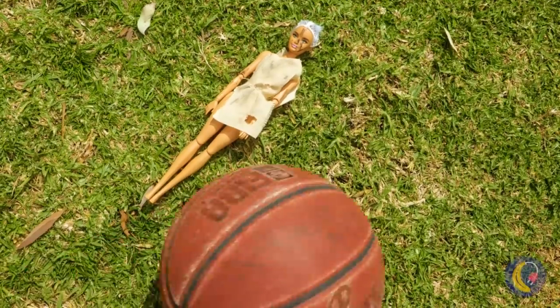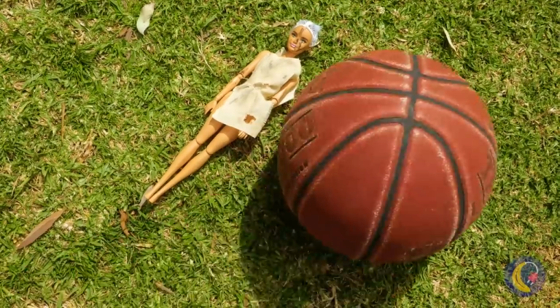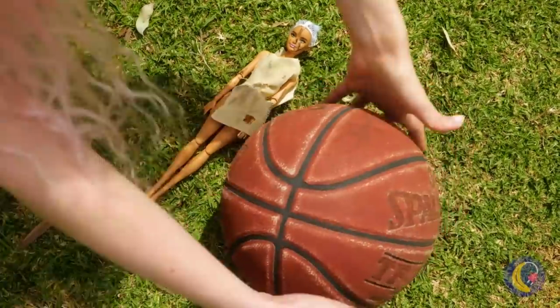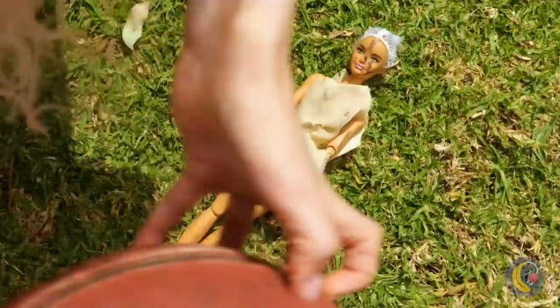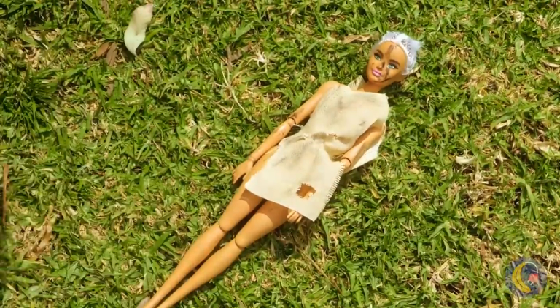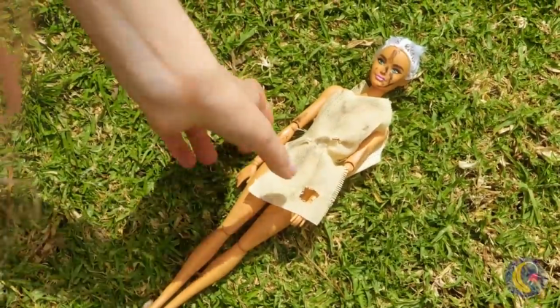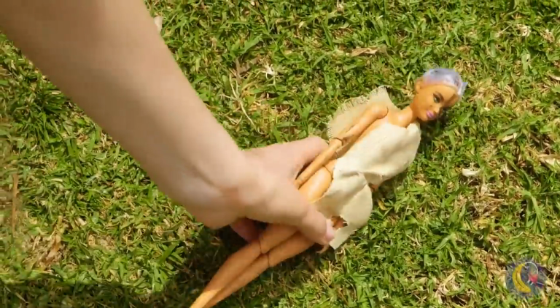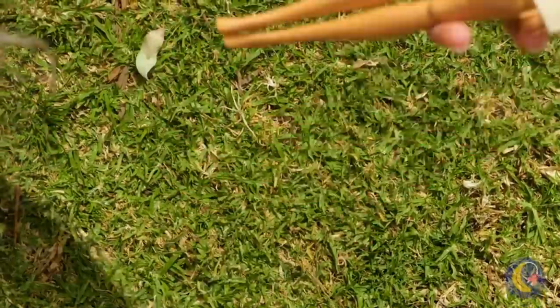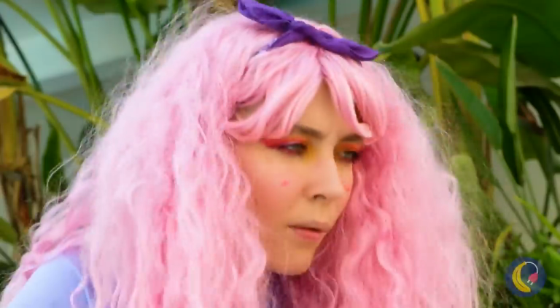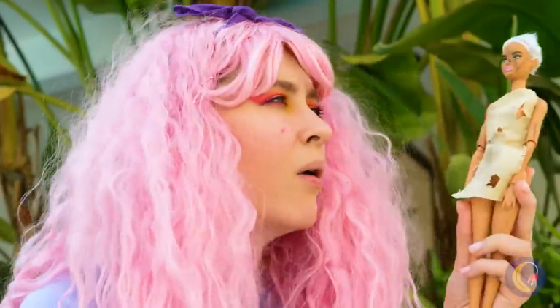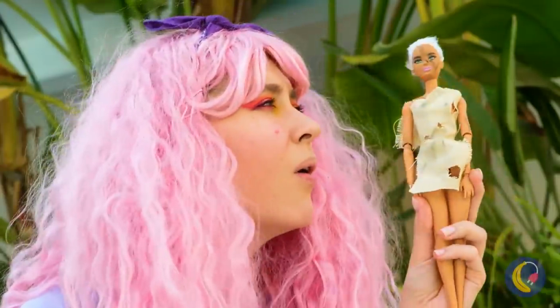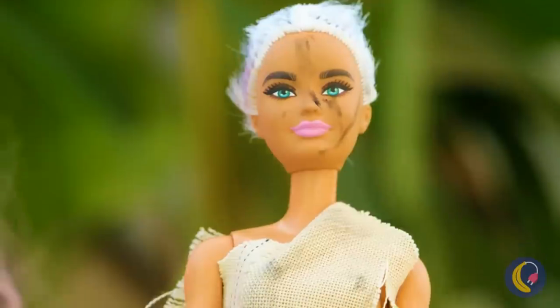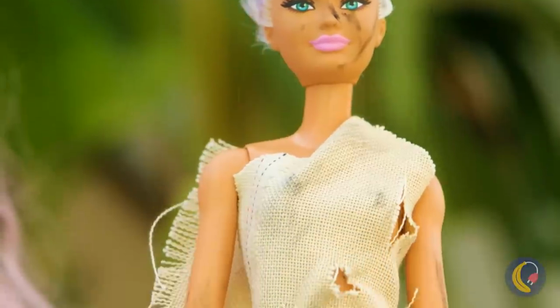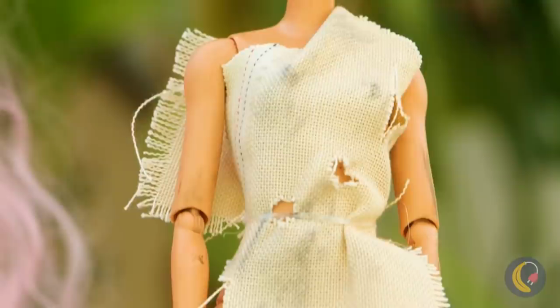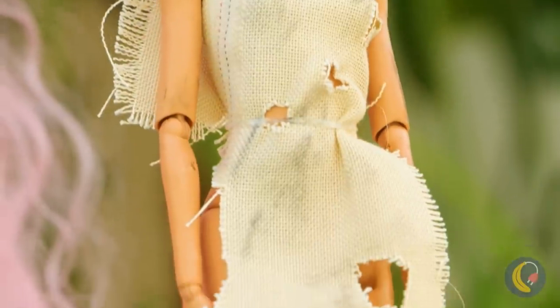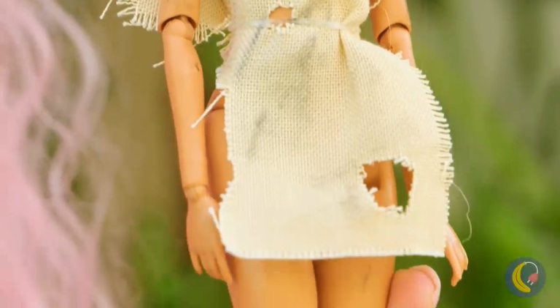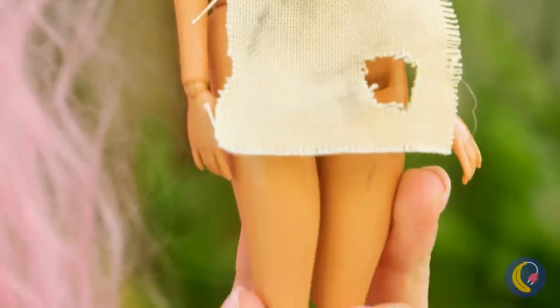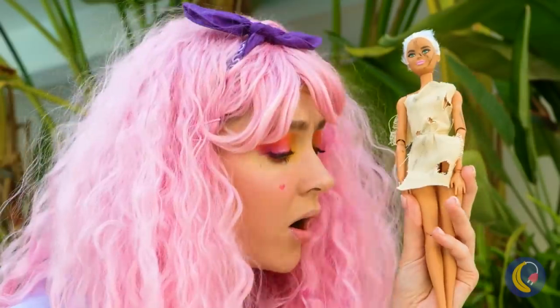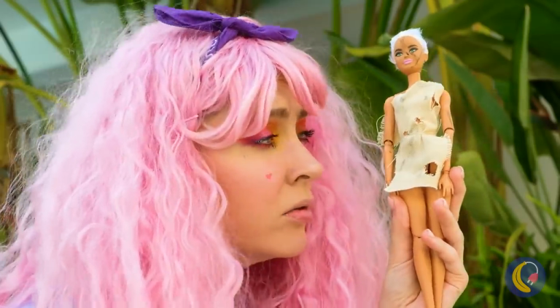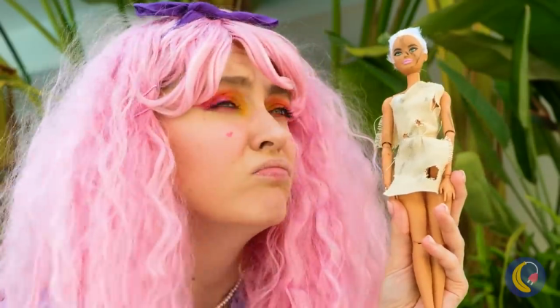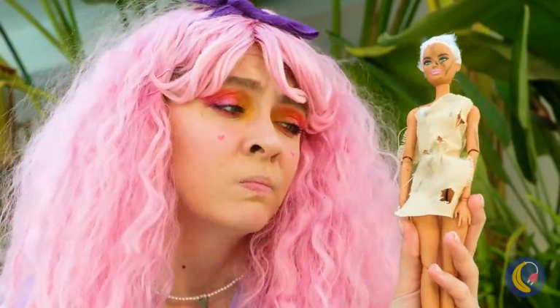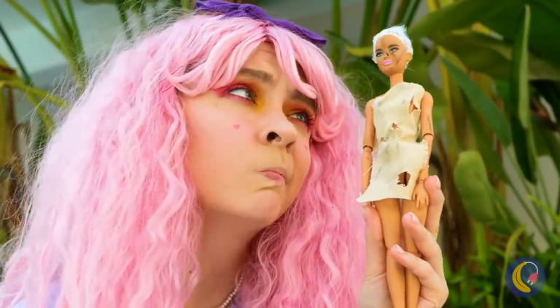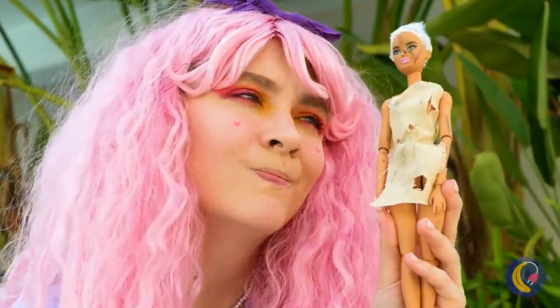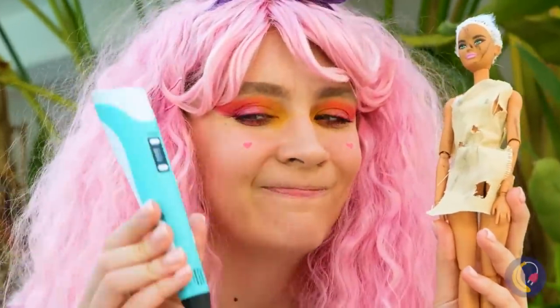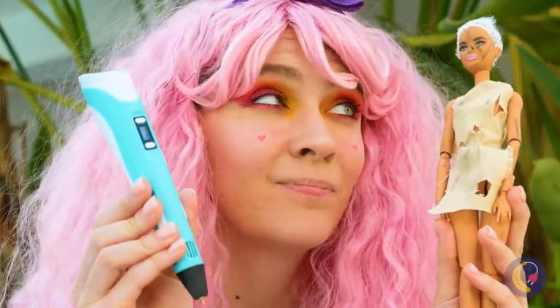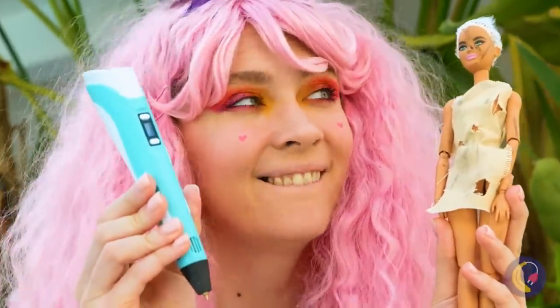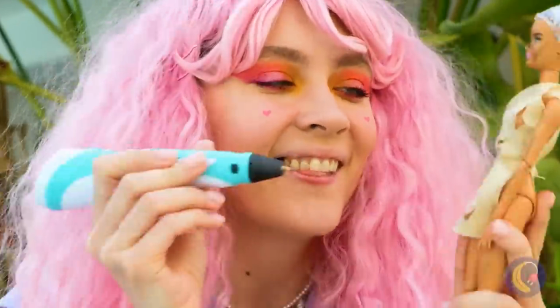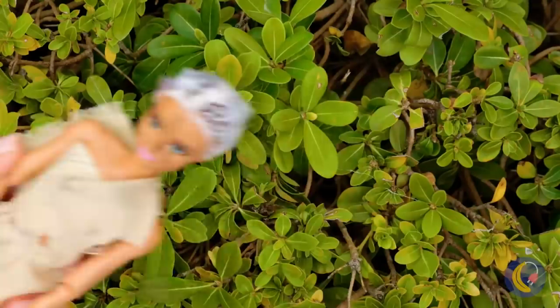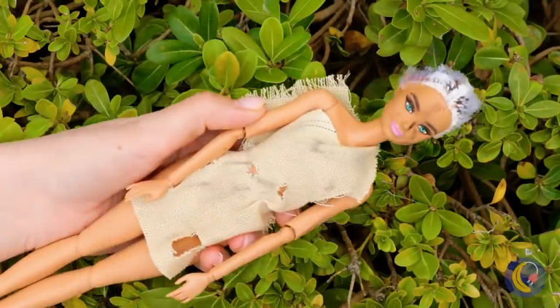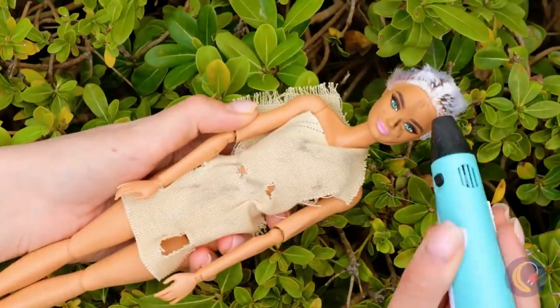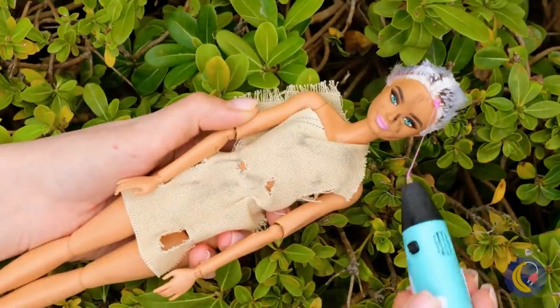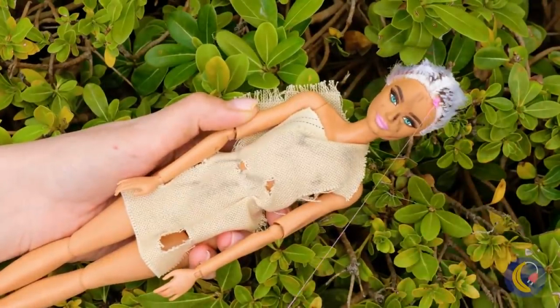Barbie here needs a good home — and maybe a spa day! You know what this means: makeover time! Let's start with the hair!